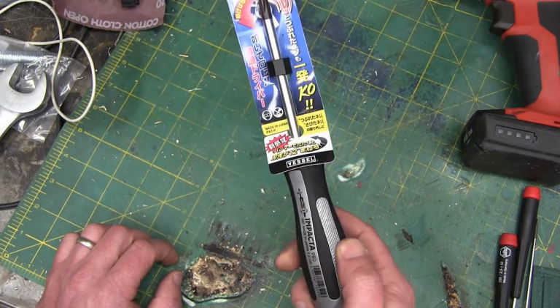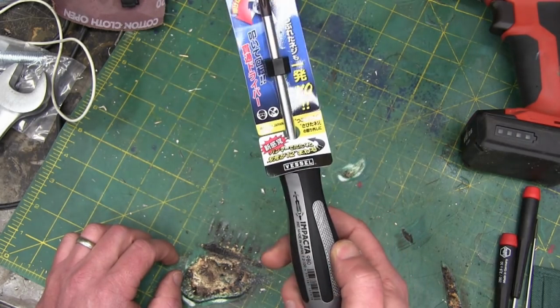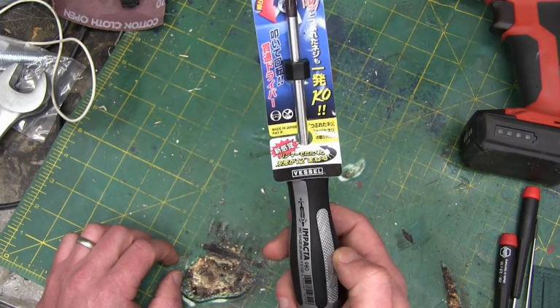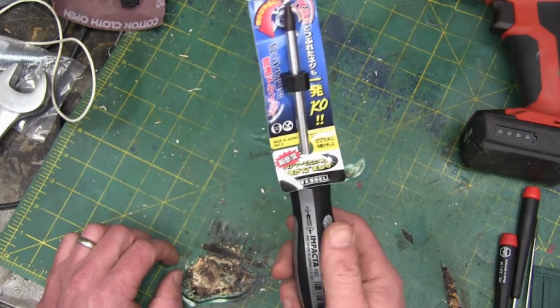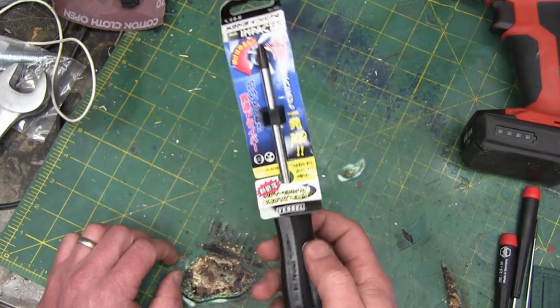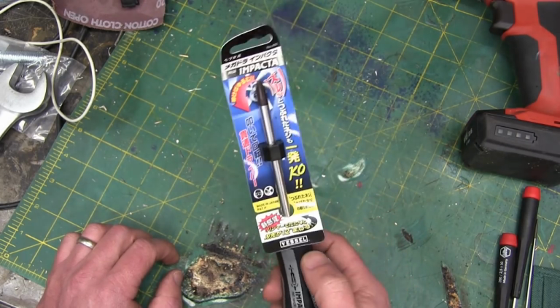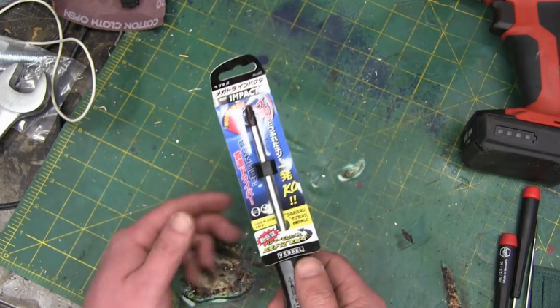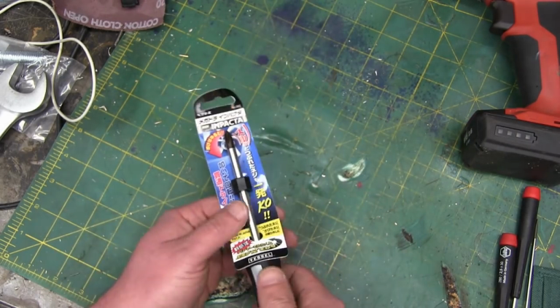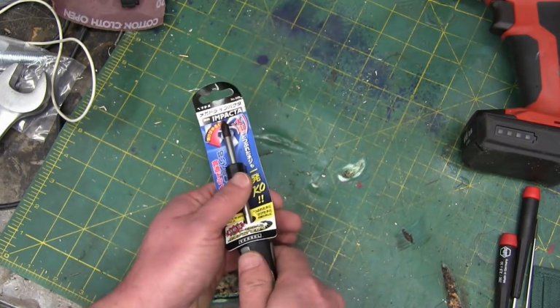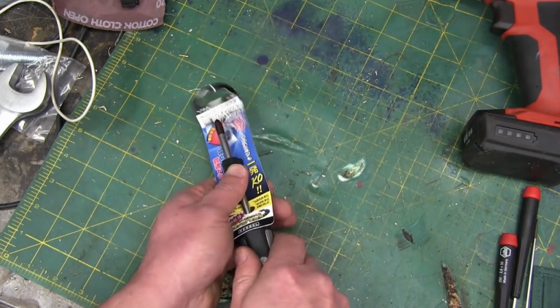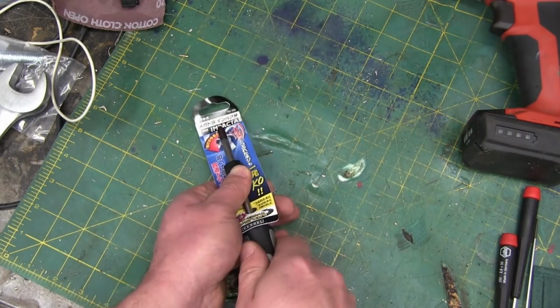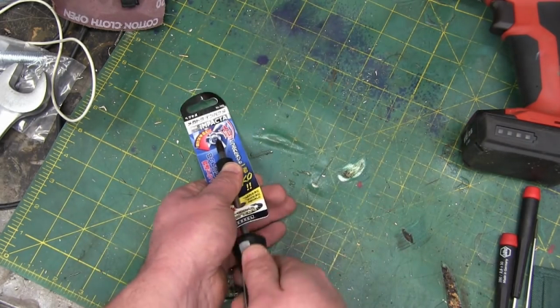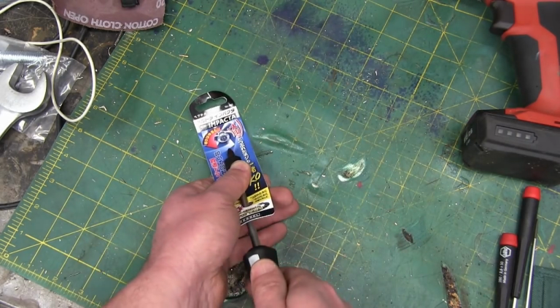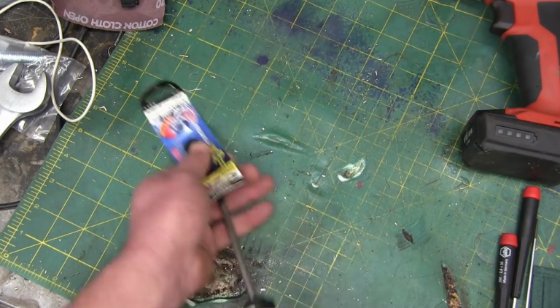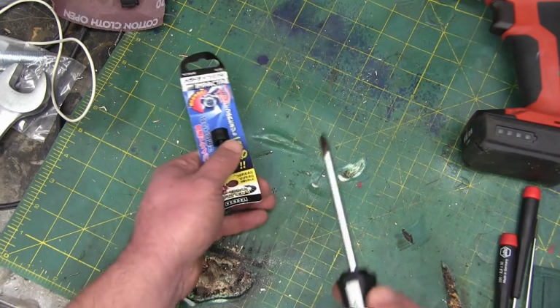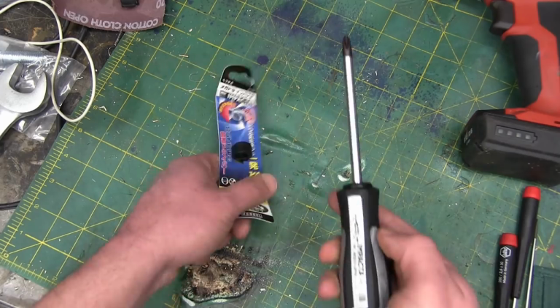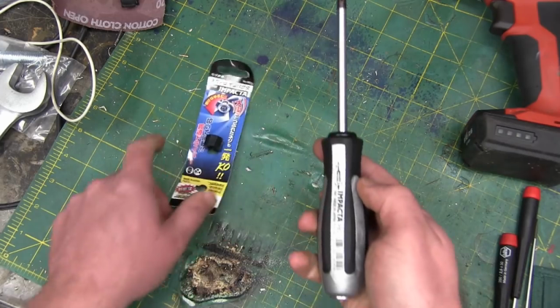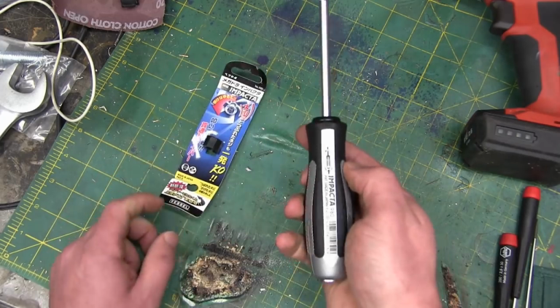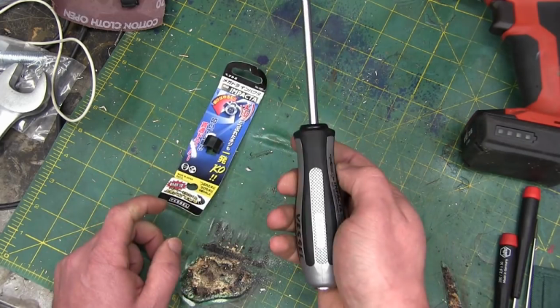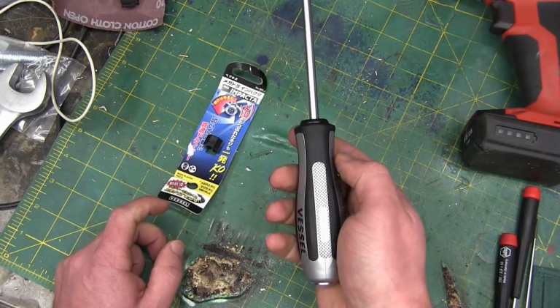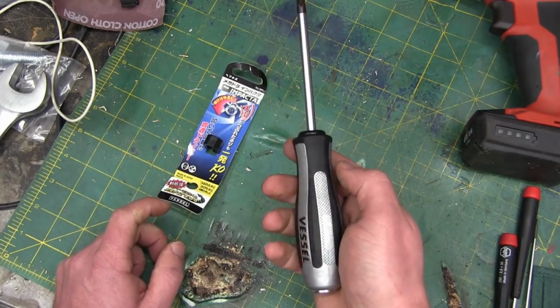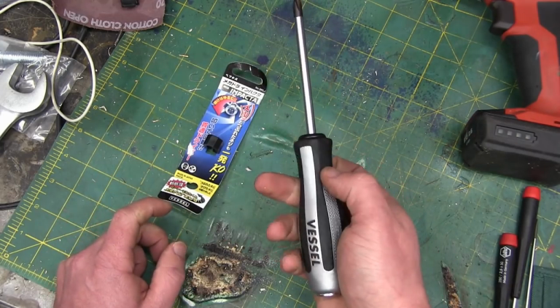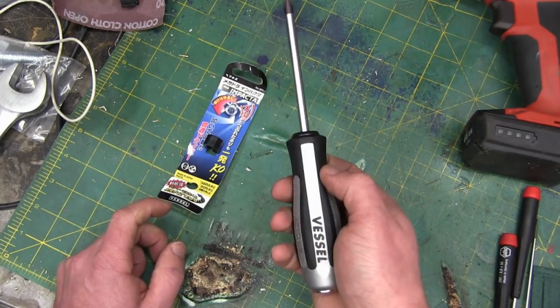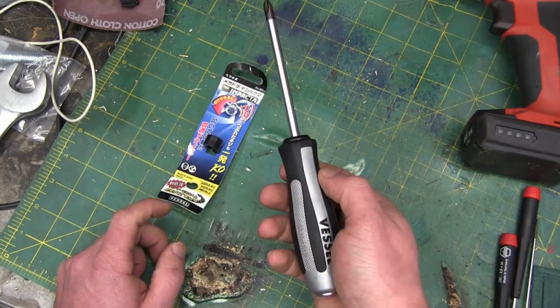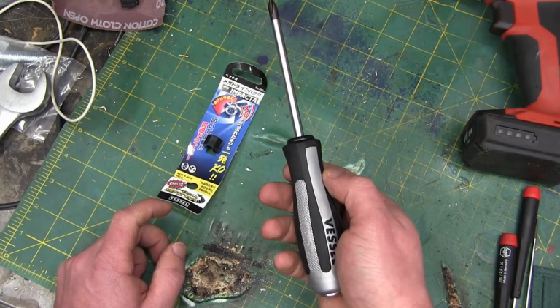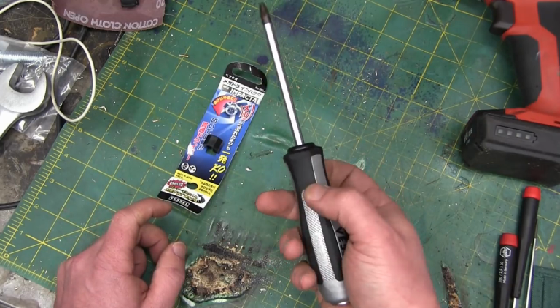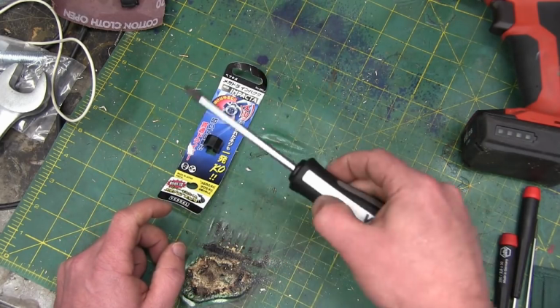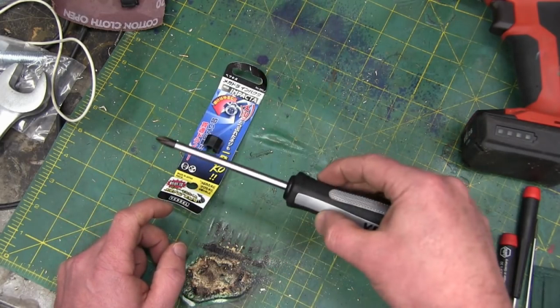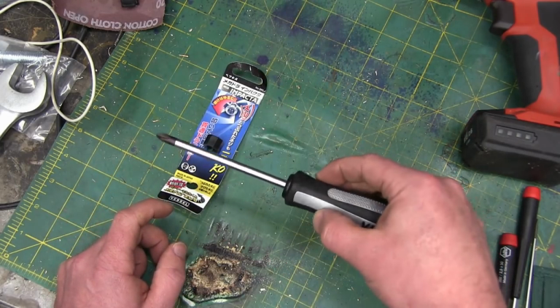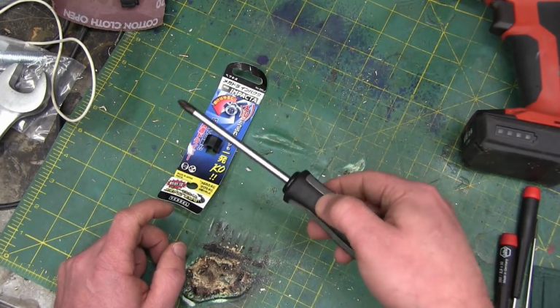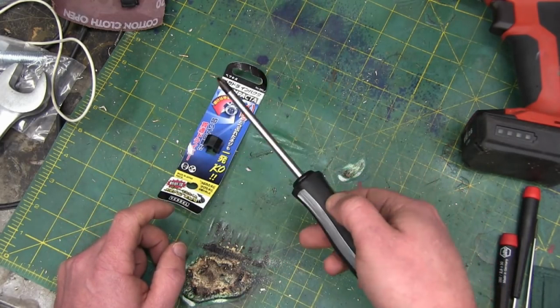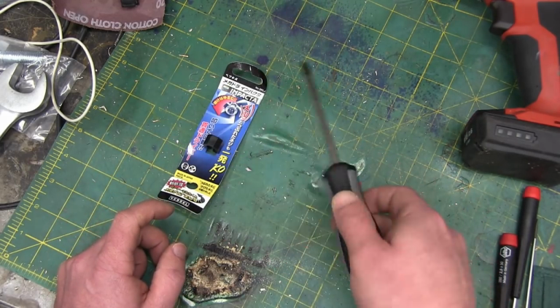From Japan, land of the rising sun. We are going to see if this vessel impact screwdriver is any good at all.